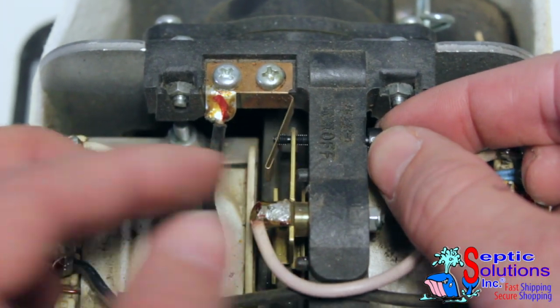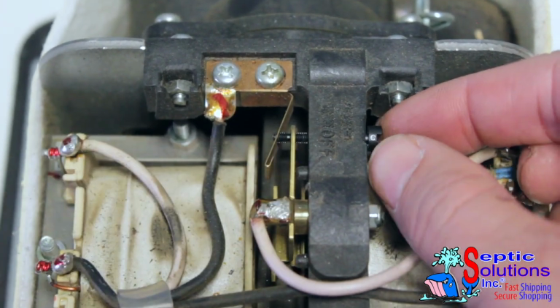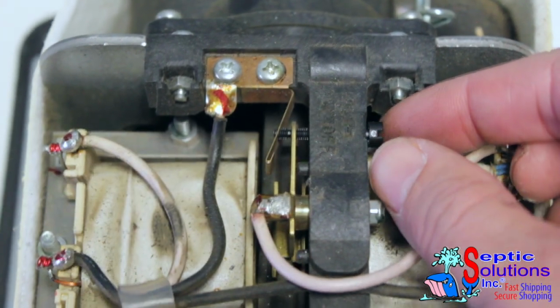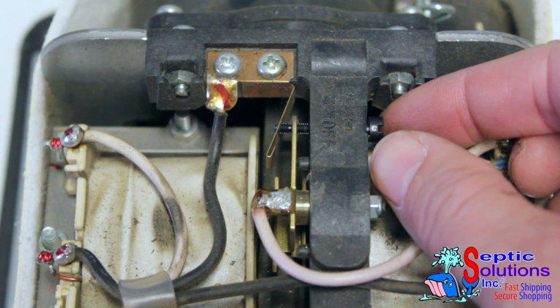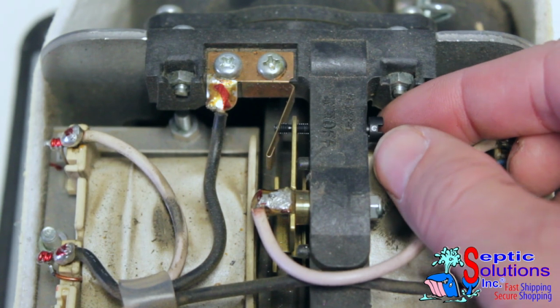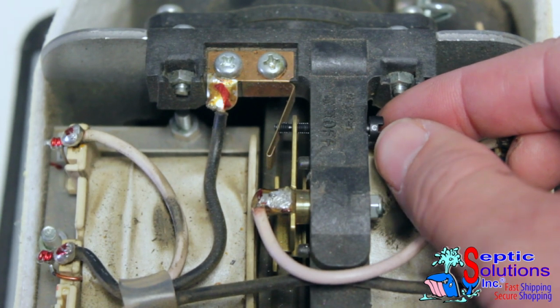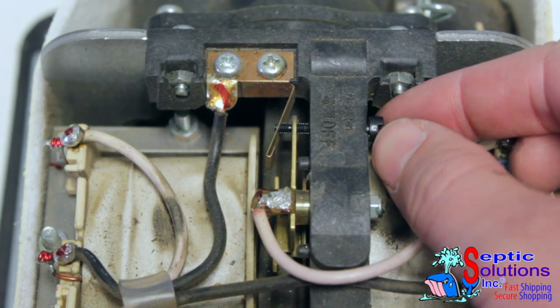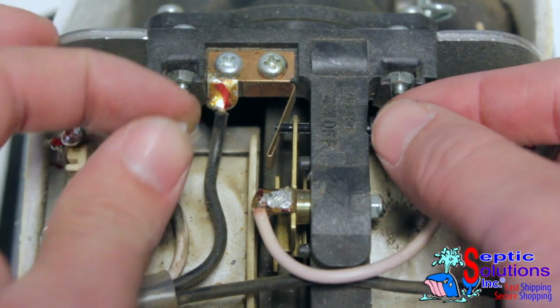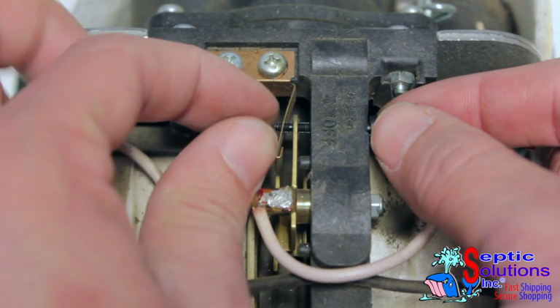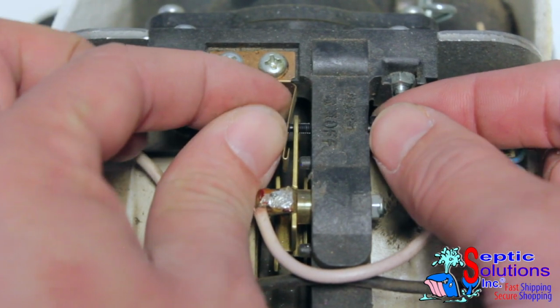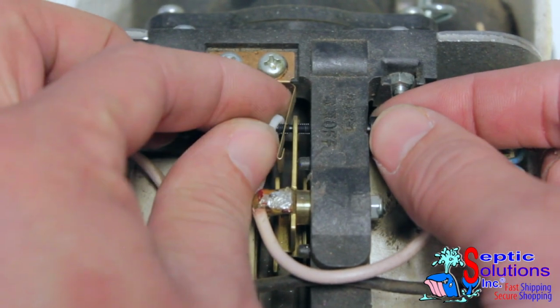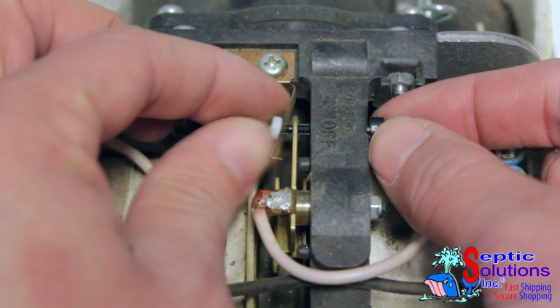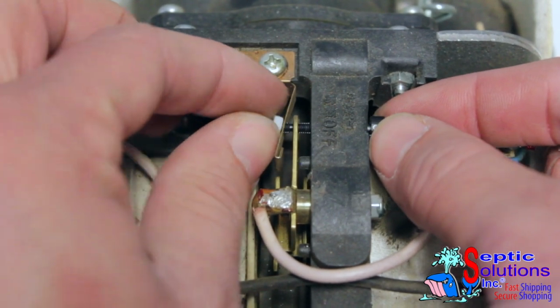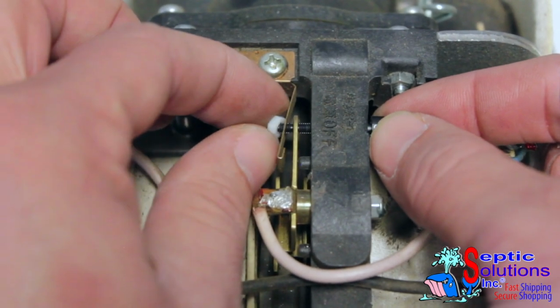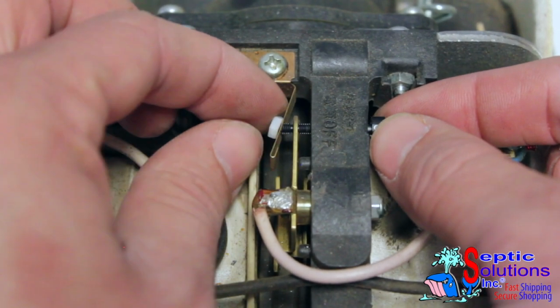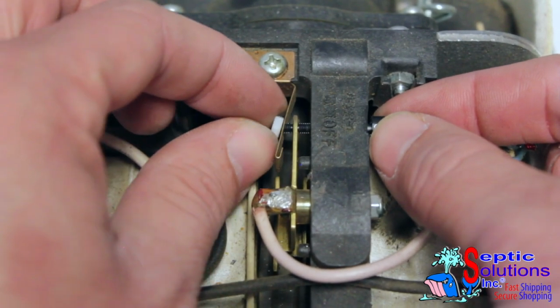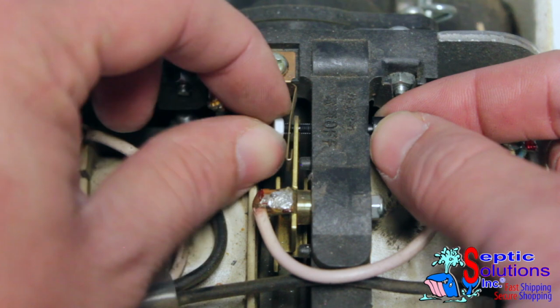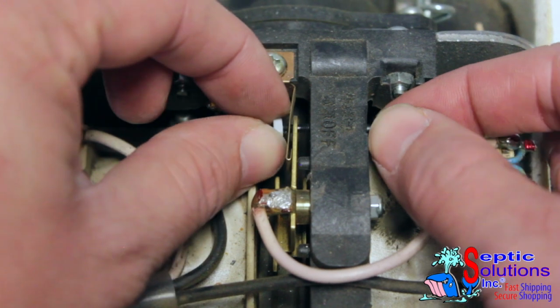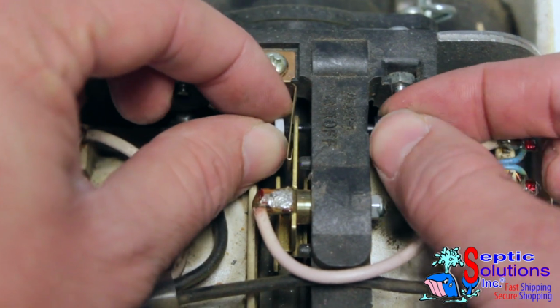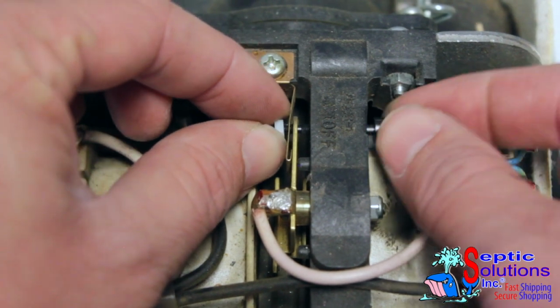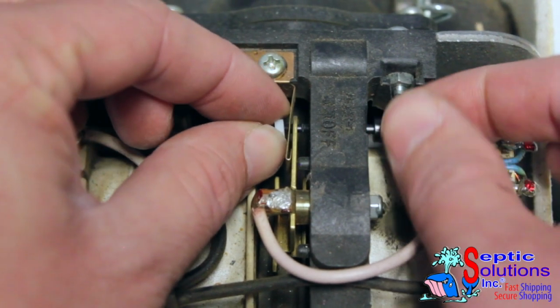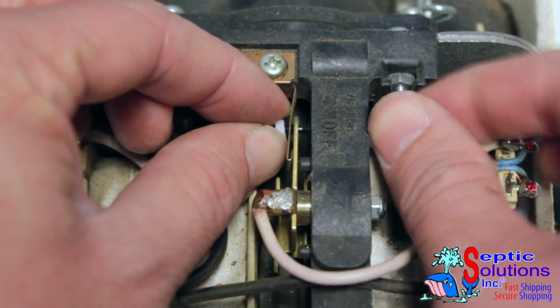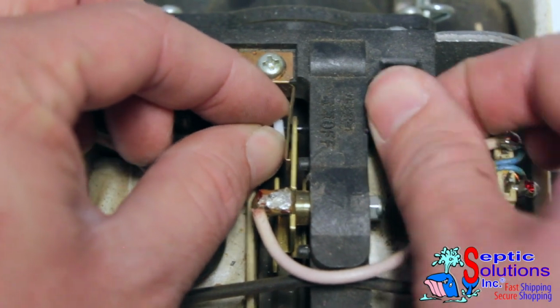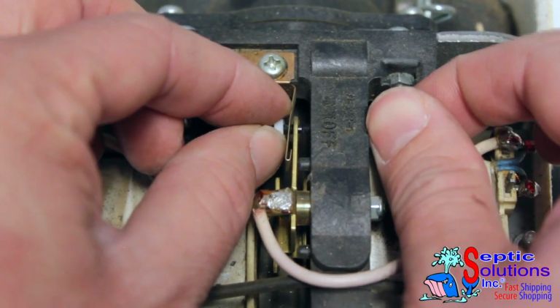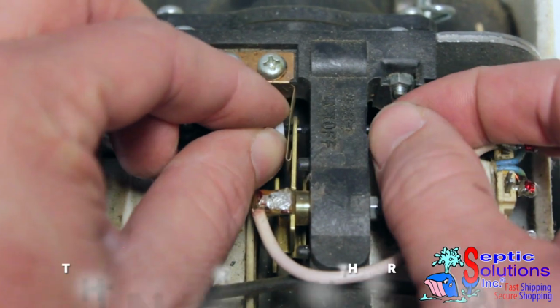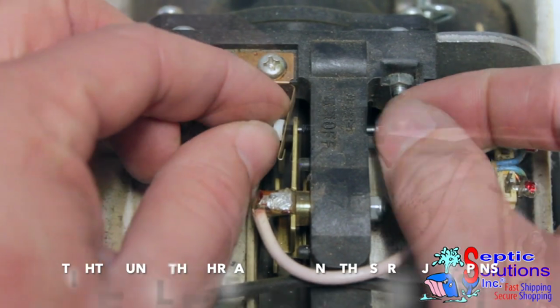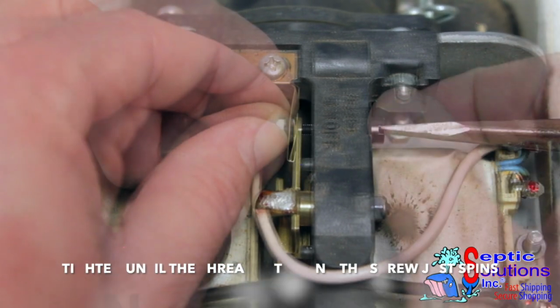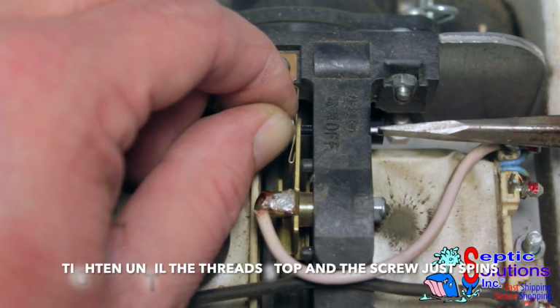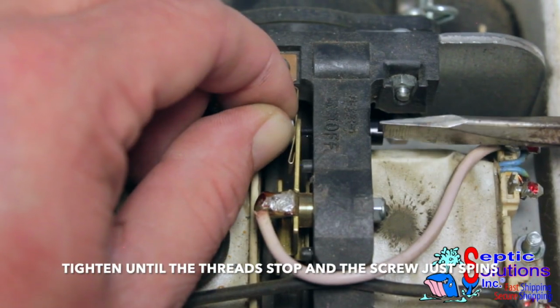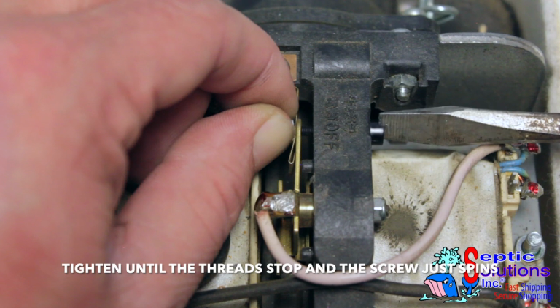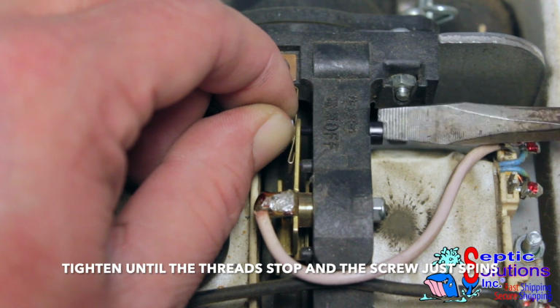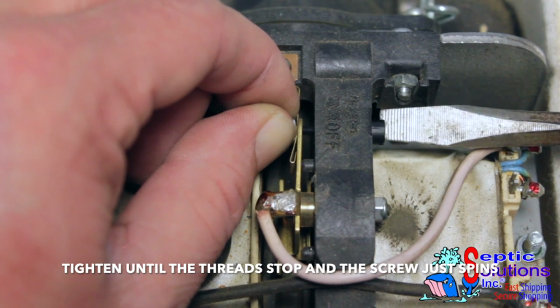Insert the new safety screw through the aligning holes of the SP switch, brass contact, and copper contact. Tighten the screw and nut until the threads stop and the screw simply spins in place.